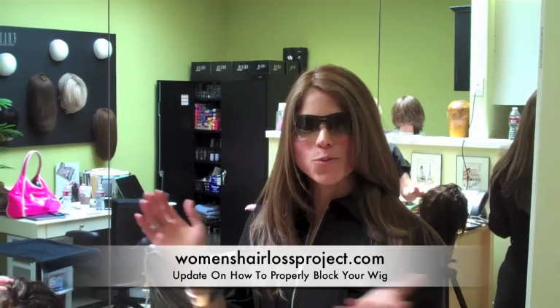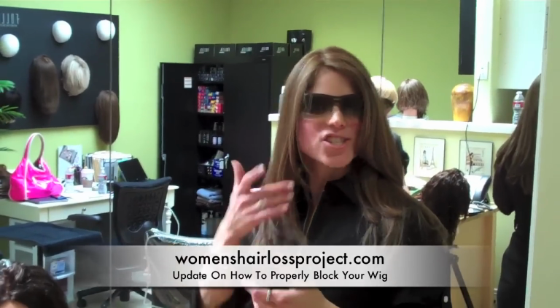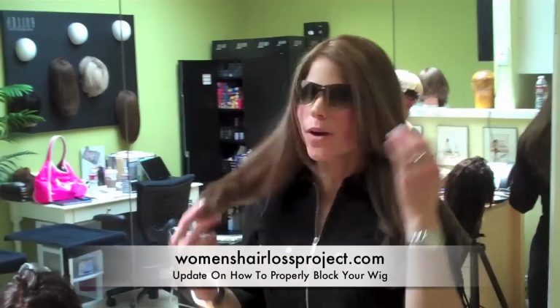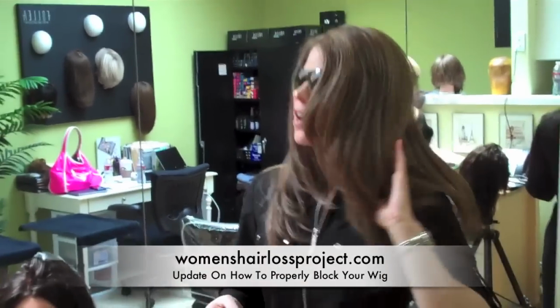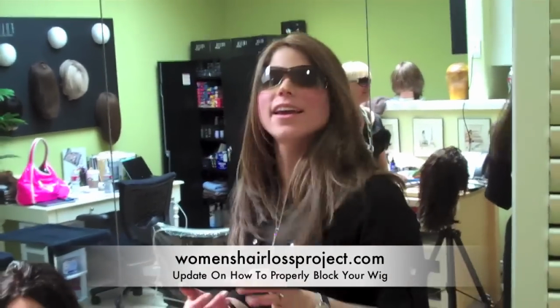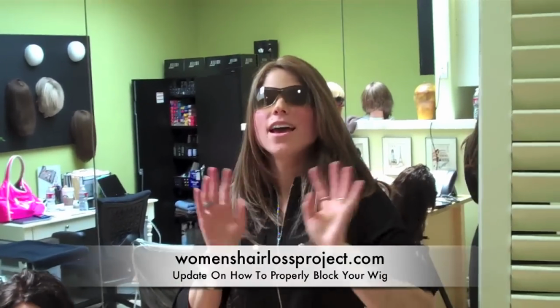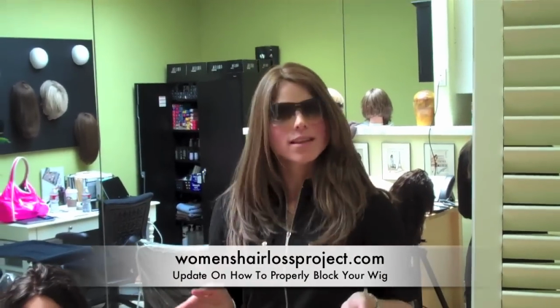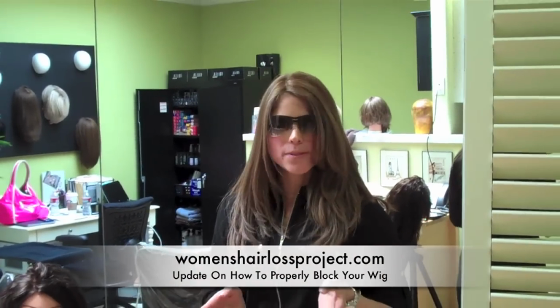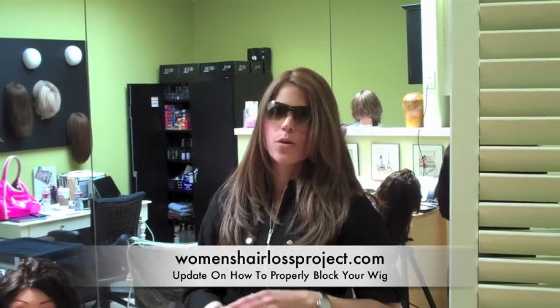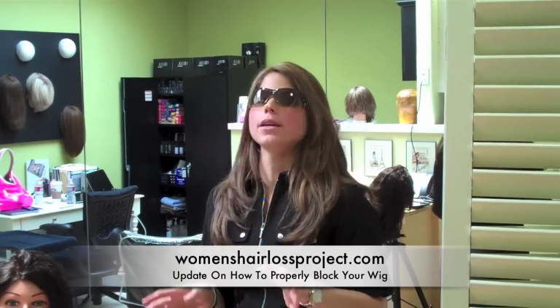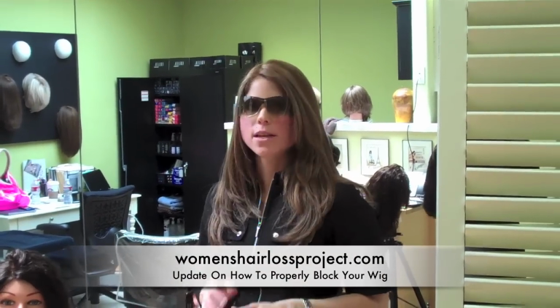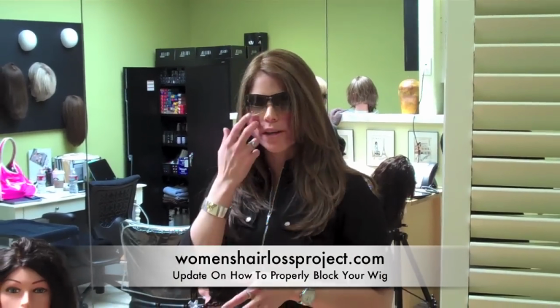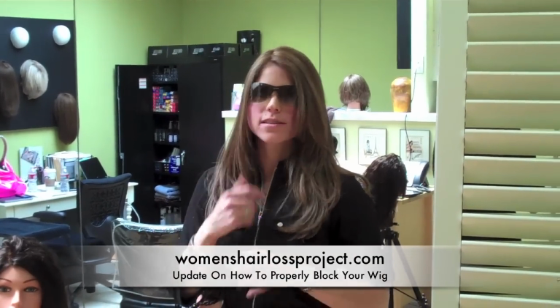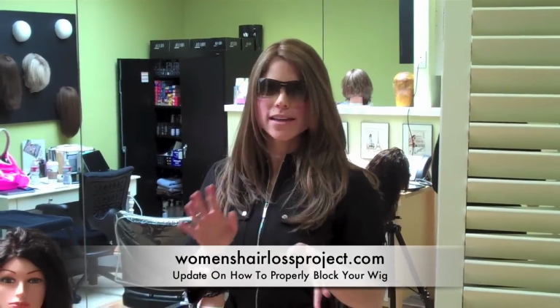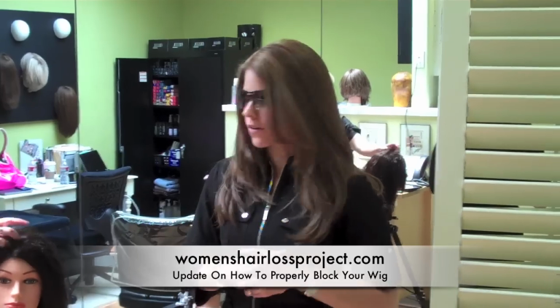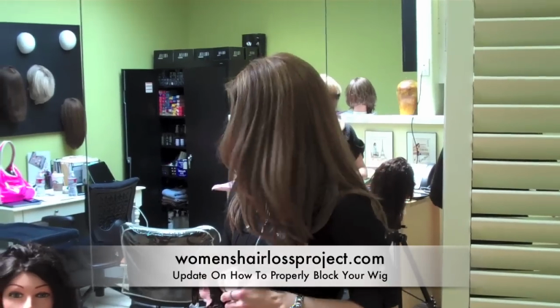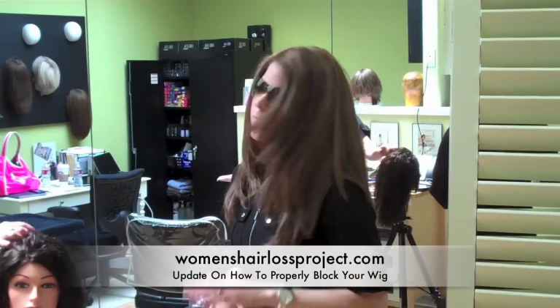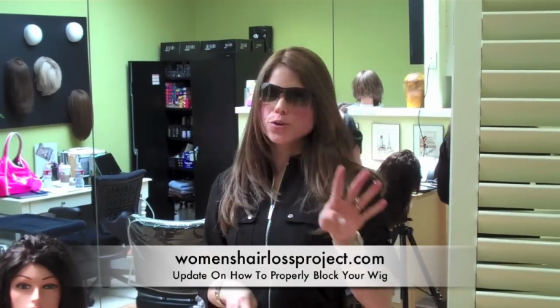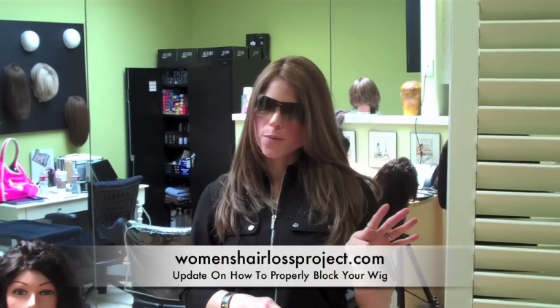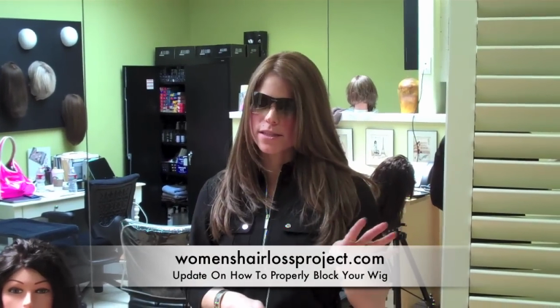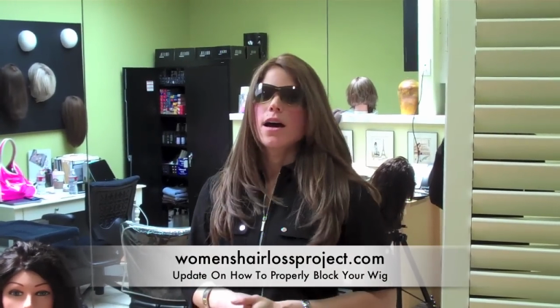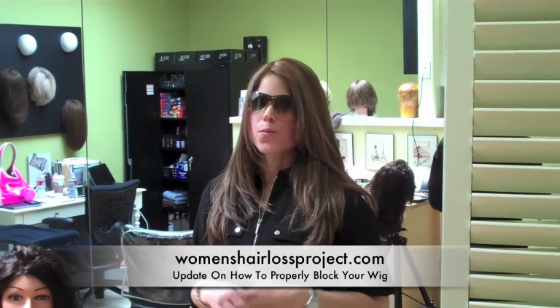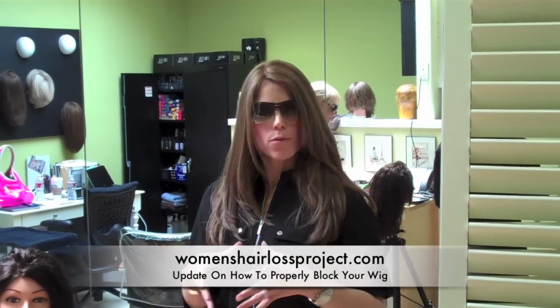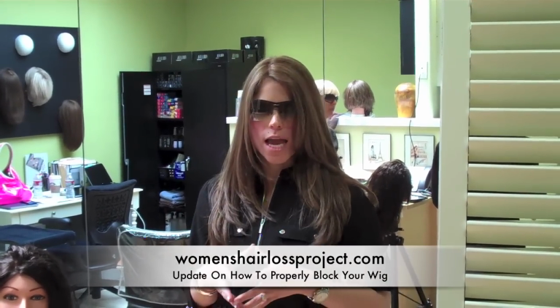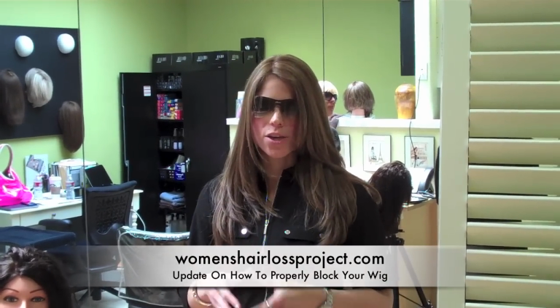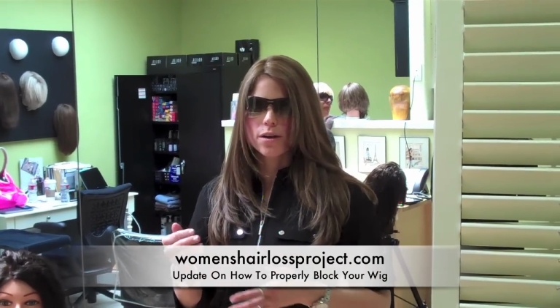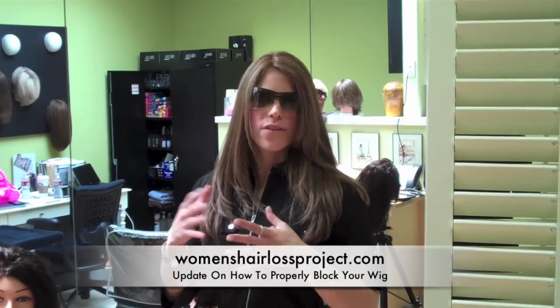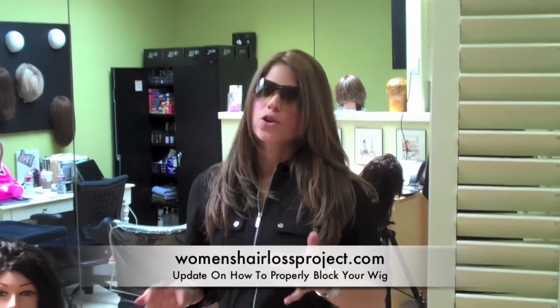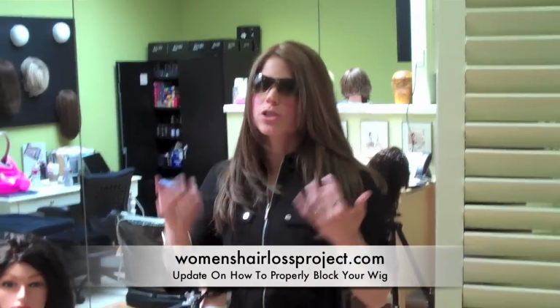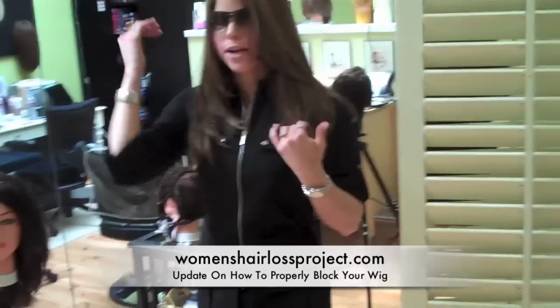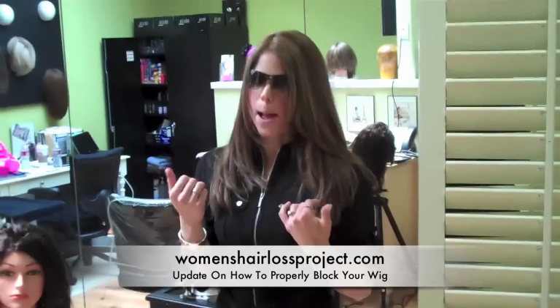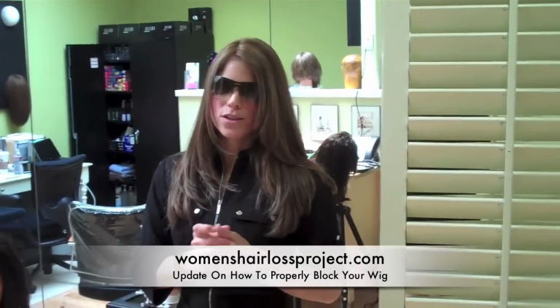I just wanted to share my new cut and give you a little update. I don't want anybody messing up their wigs because of something I did. So make sure you use four pins, properly block the head — you want to prevent inversion, and you also don't want to tear the cap.